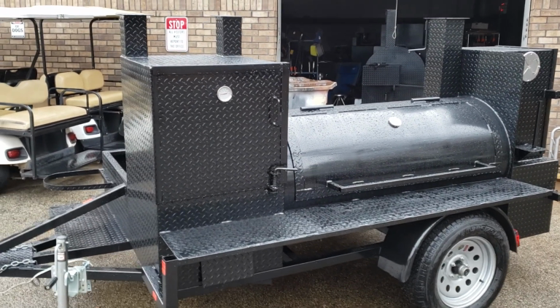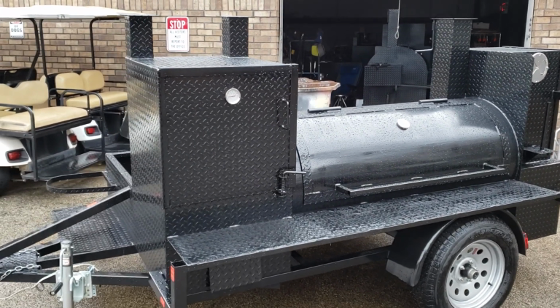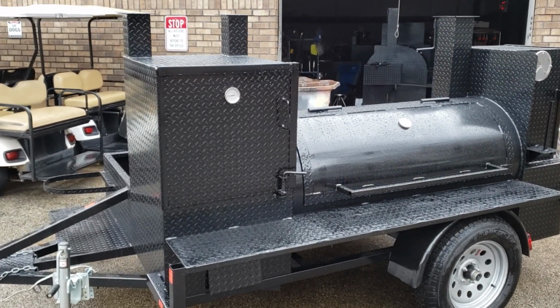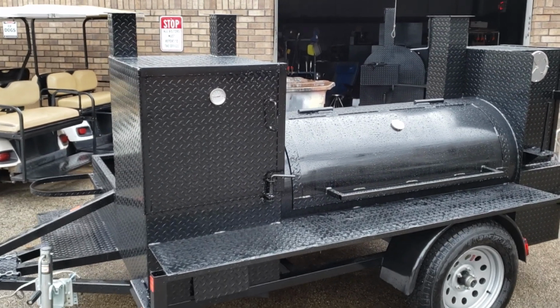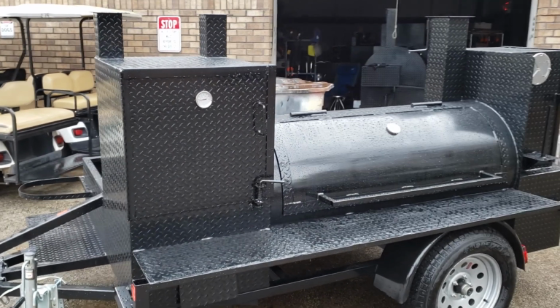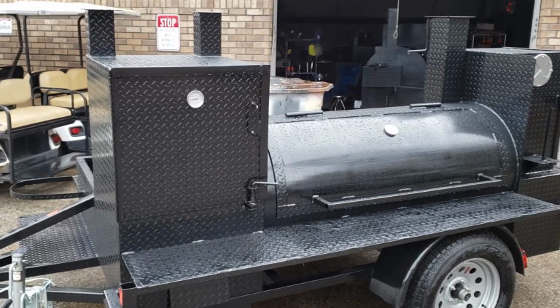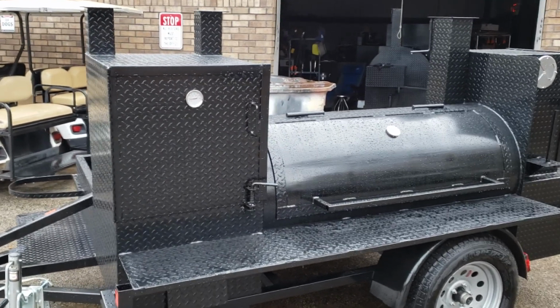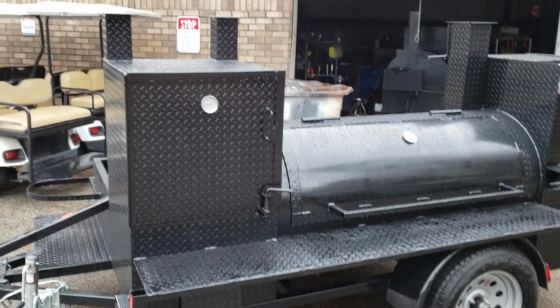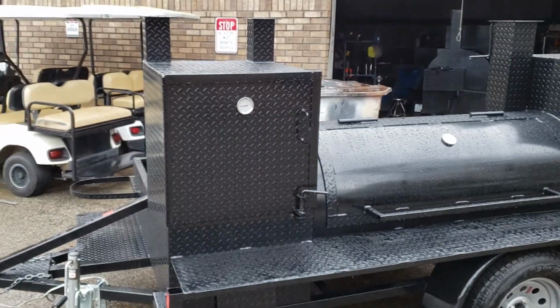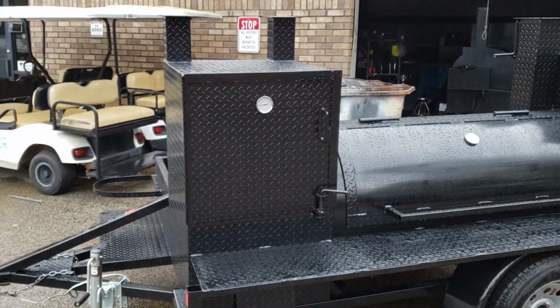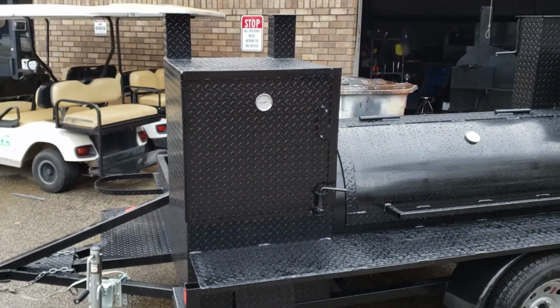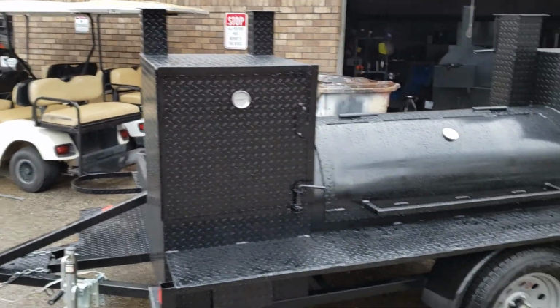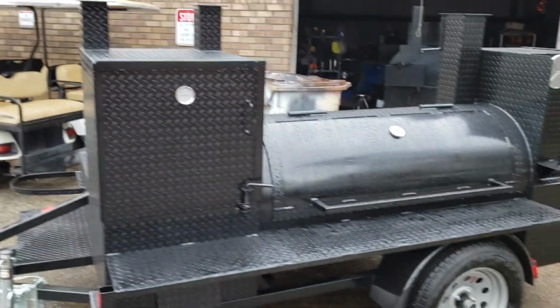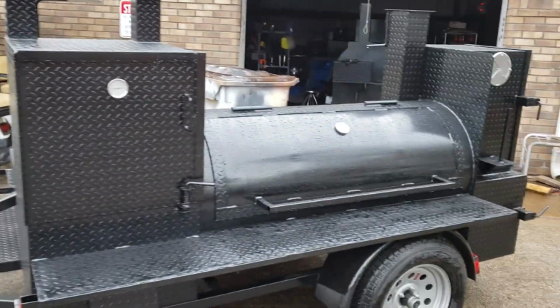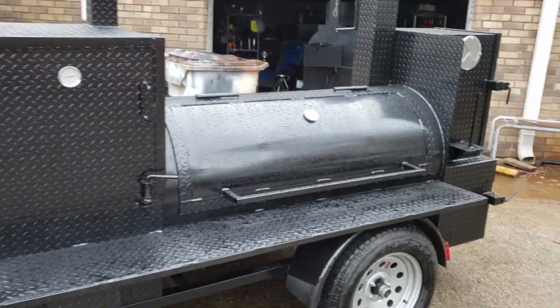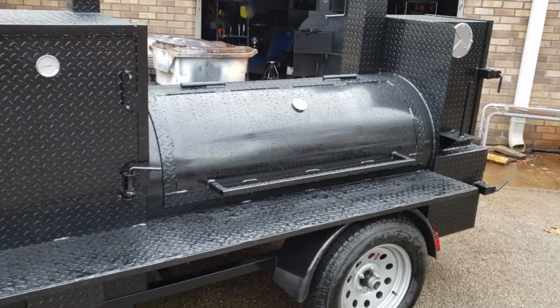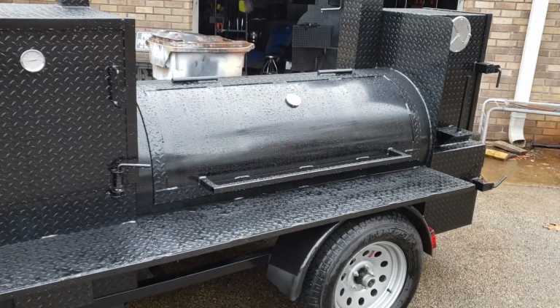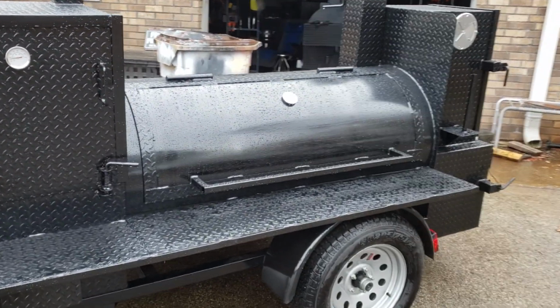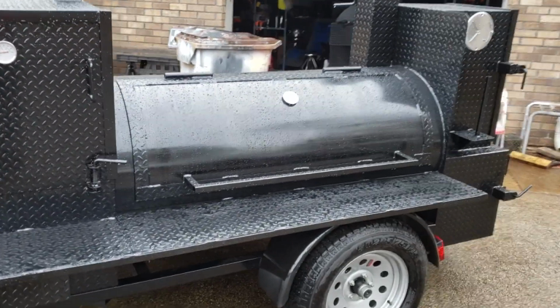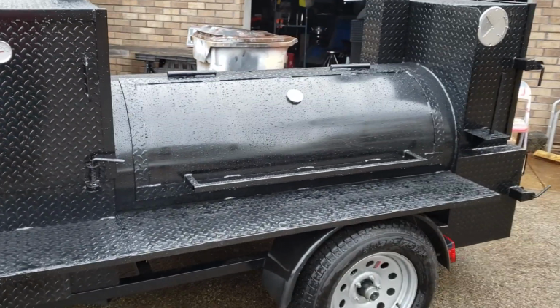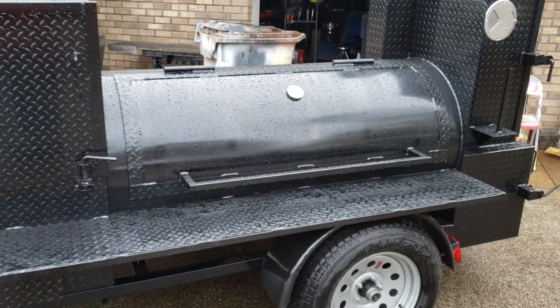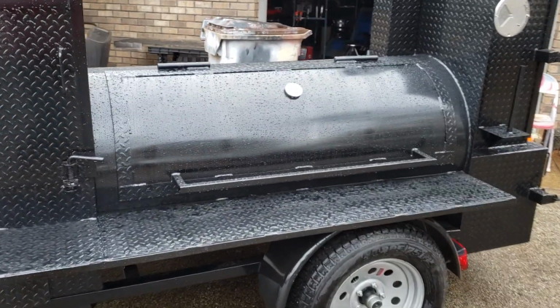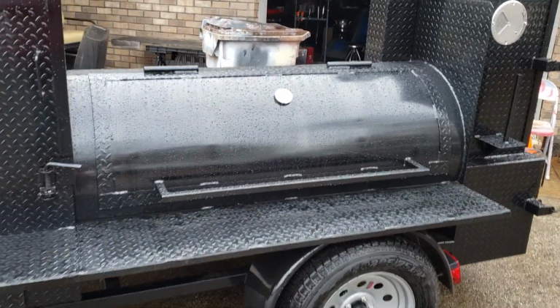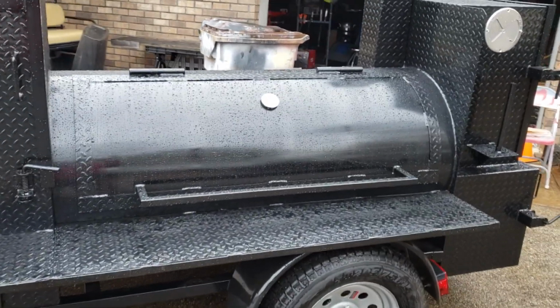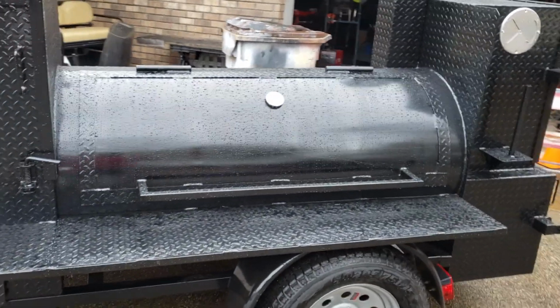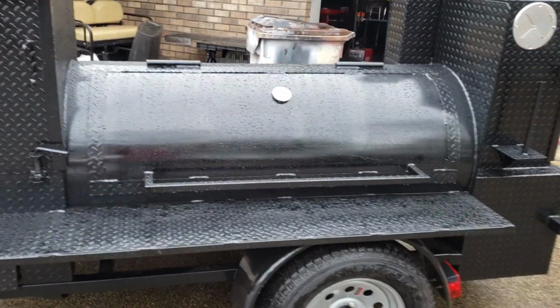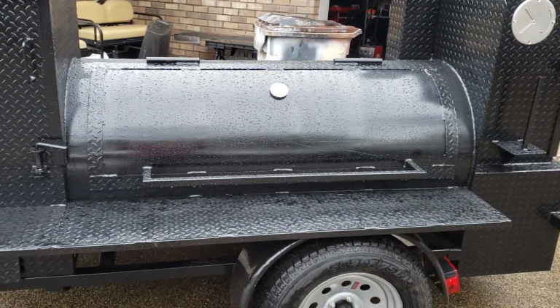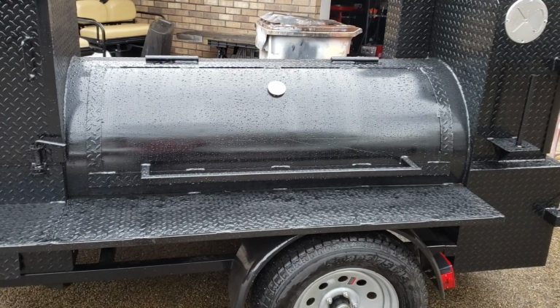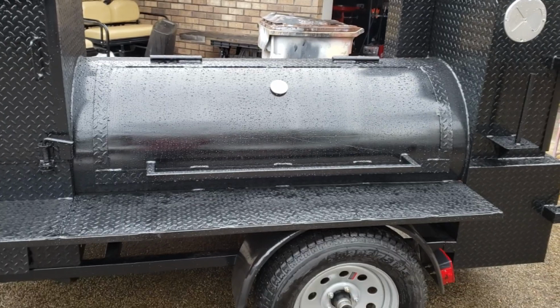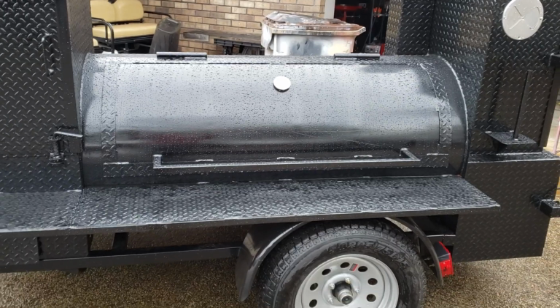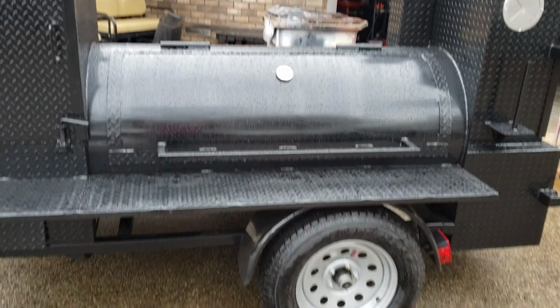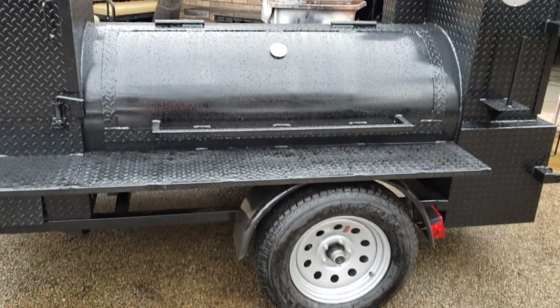This has a smaller grill, a 24-inch grill, two shelves, and the standard 5-foot reverse plate two-shelf barrel smoker.